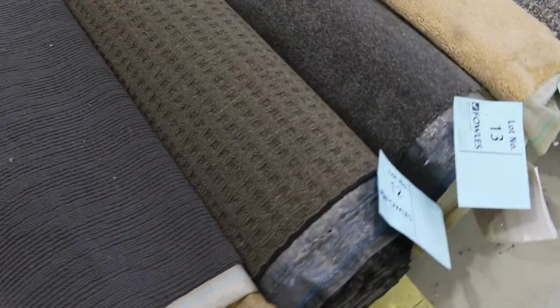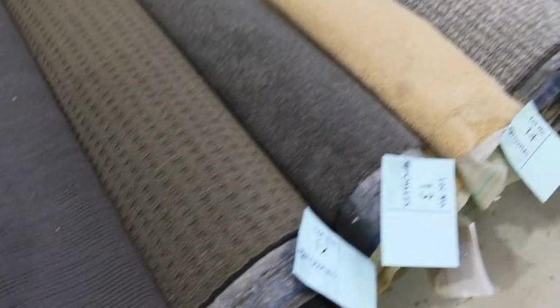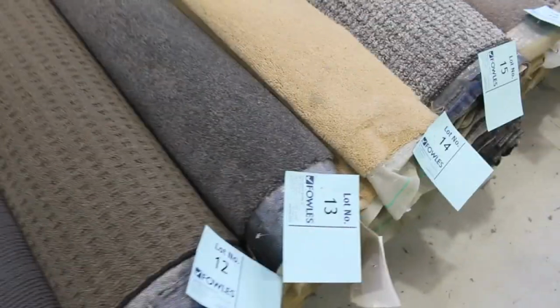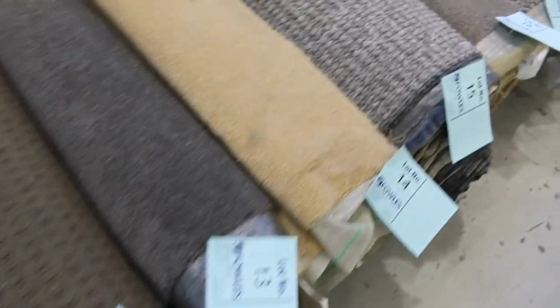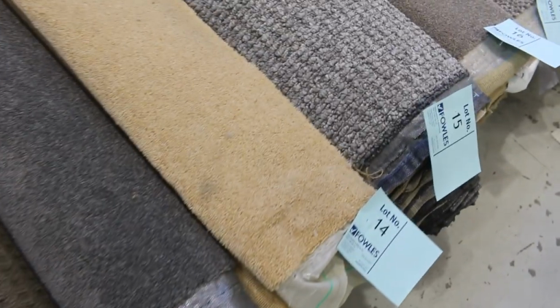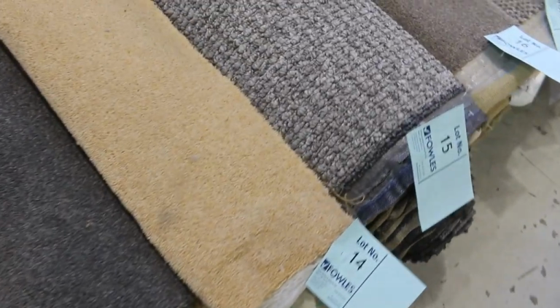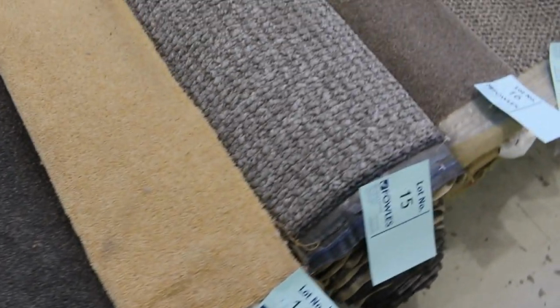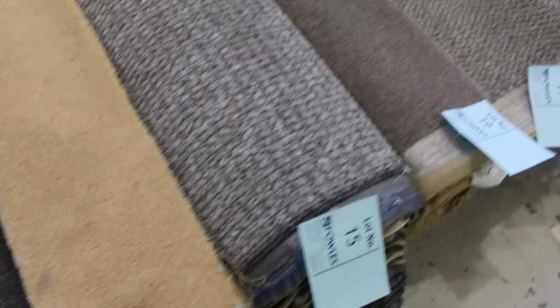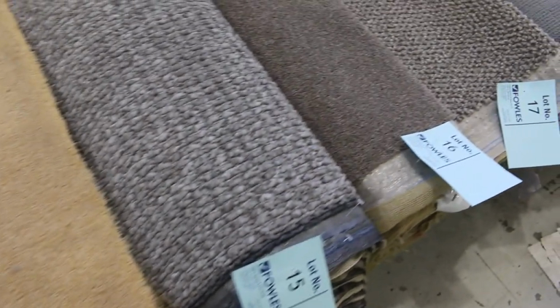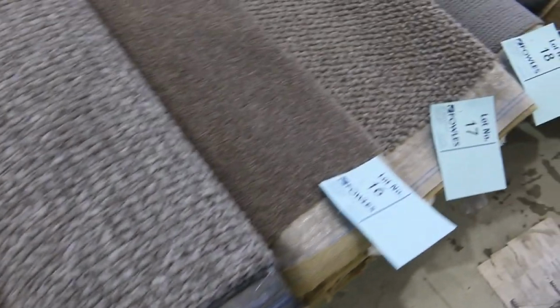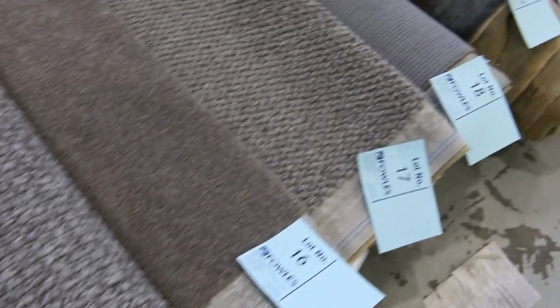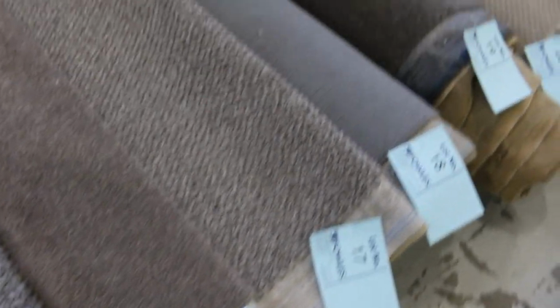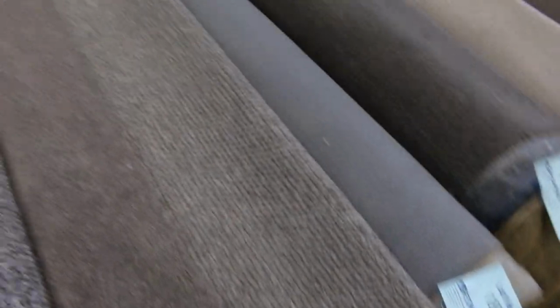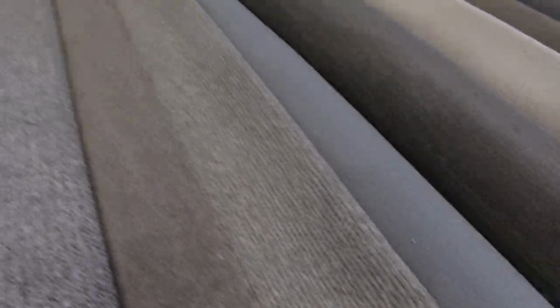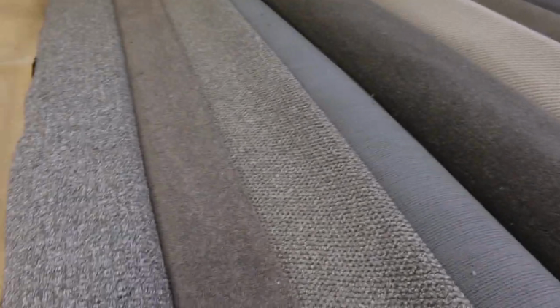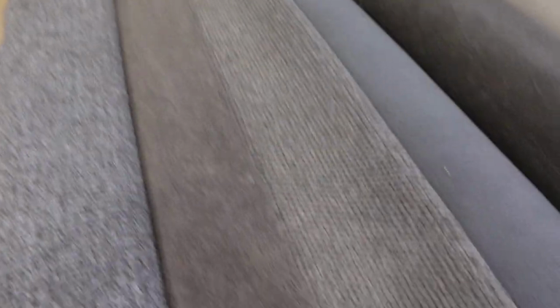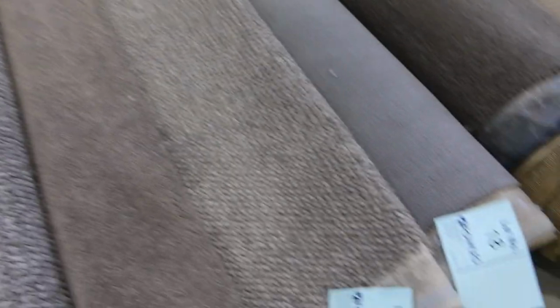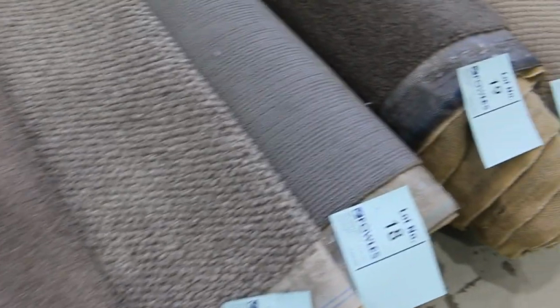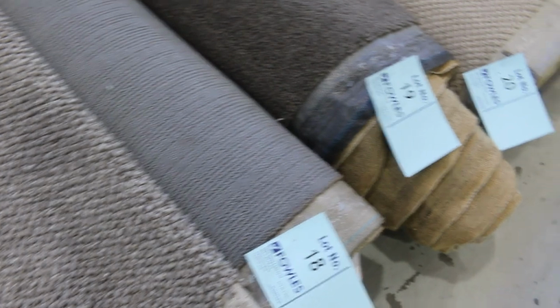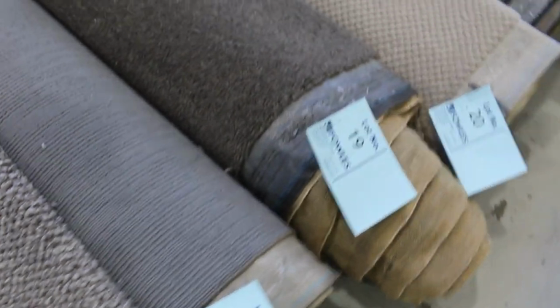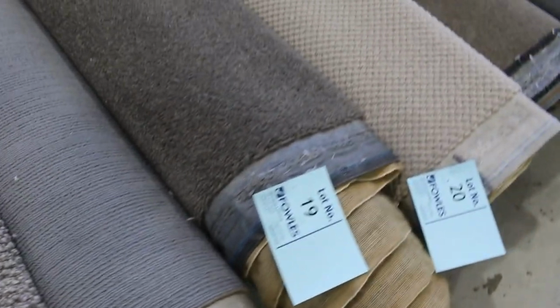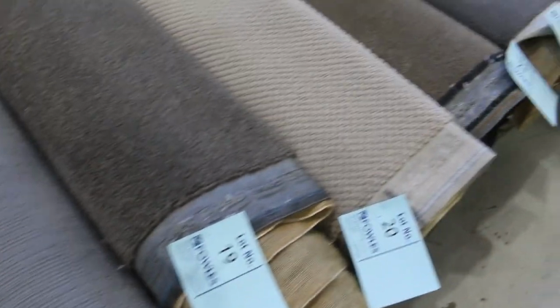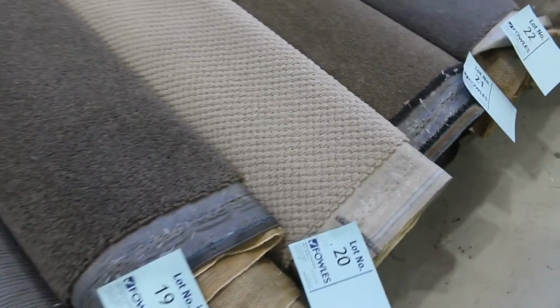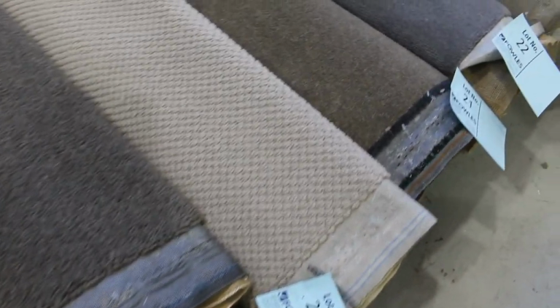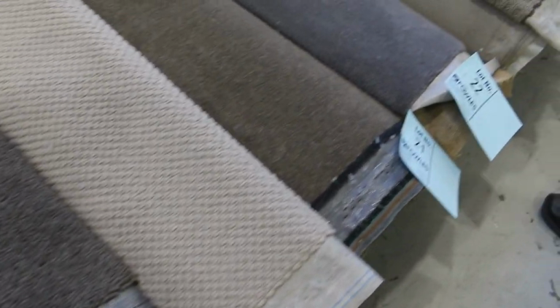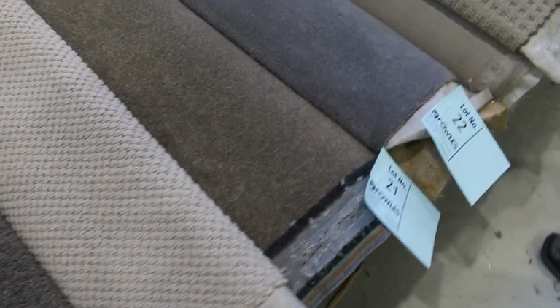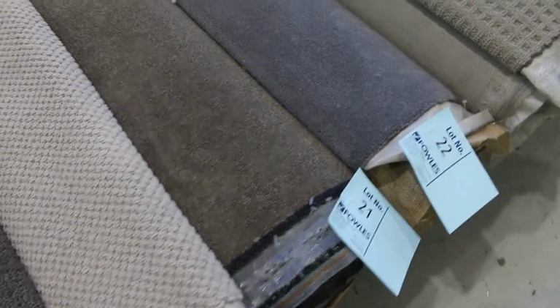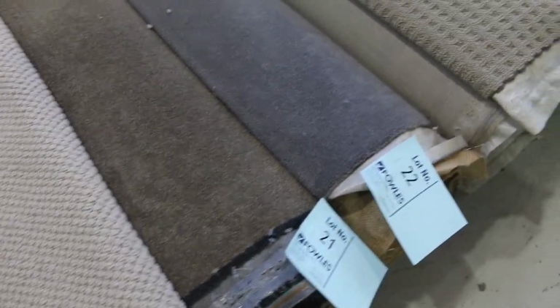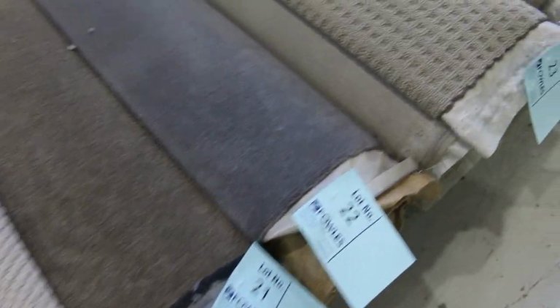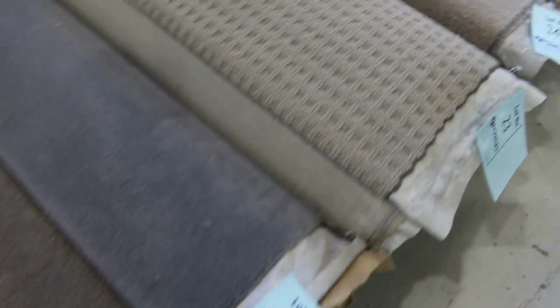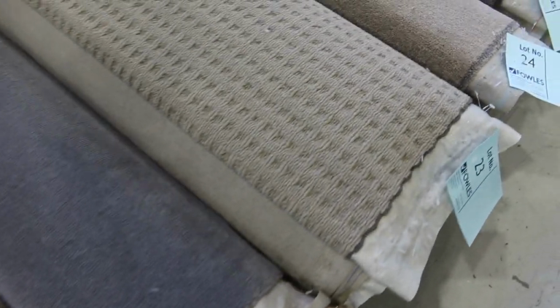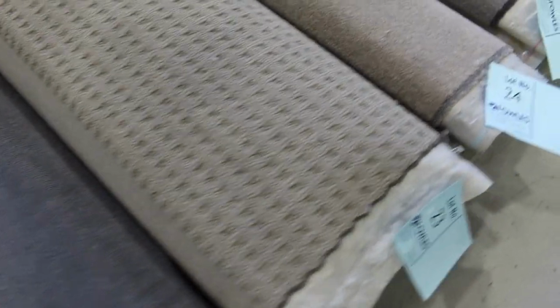The majority of these carpets will start selling from $30 a broadloom metre. A broadloom metre is the width of the roll at 3.66 by a metre, starting at $30. So it ultimately means you can pick up a room of carpet for around about $100 to $150.